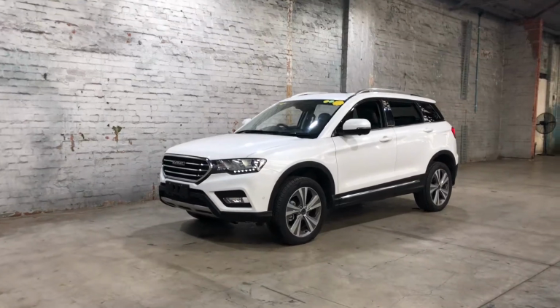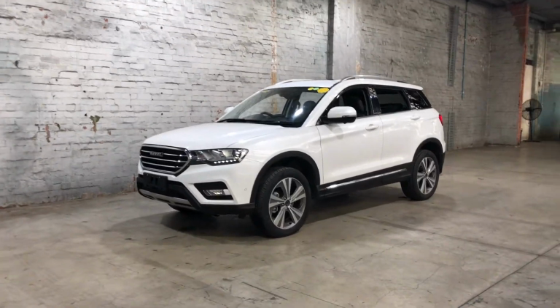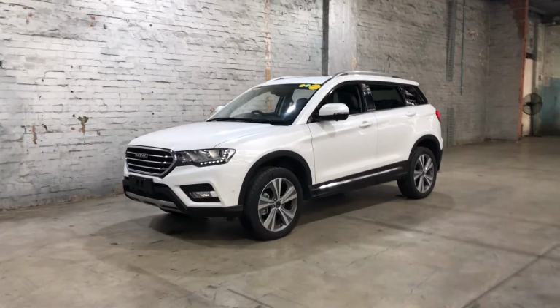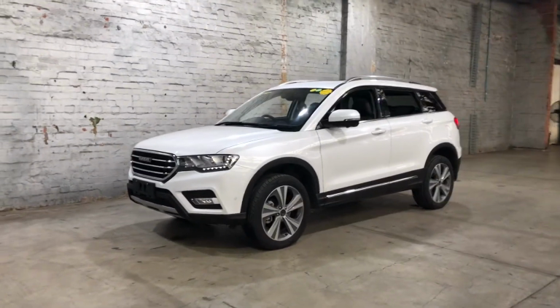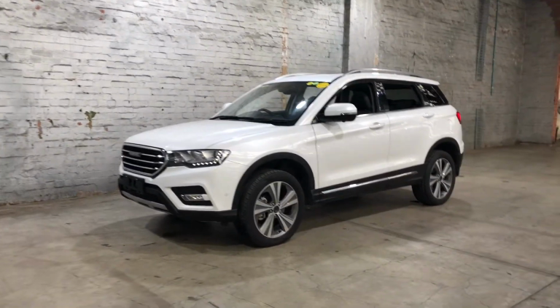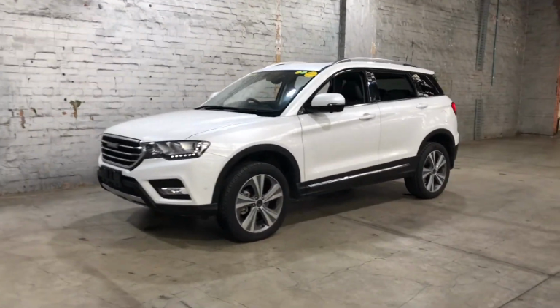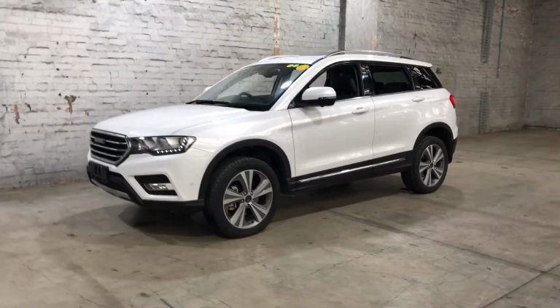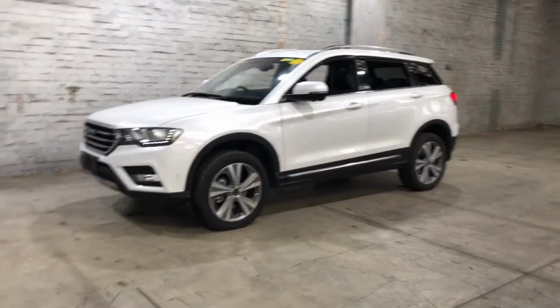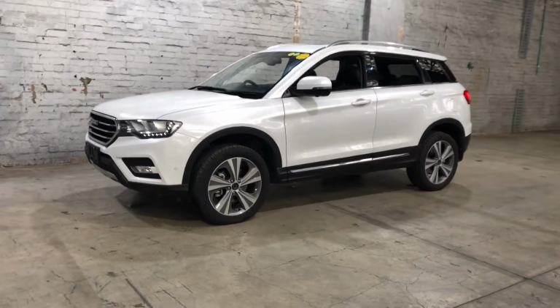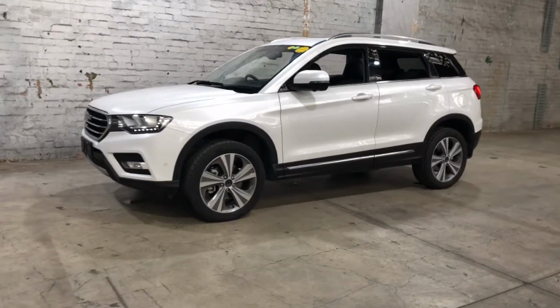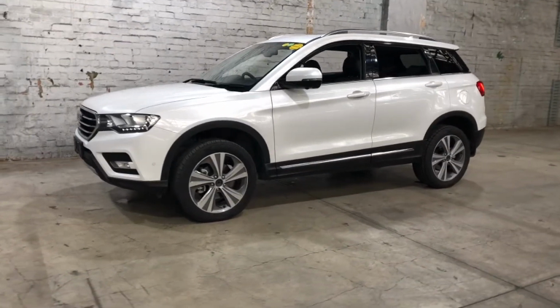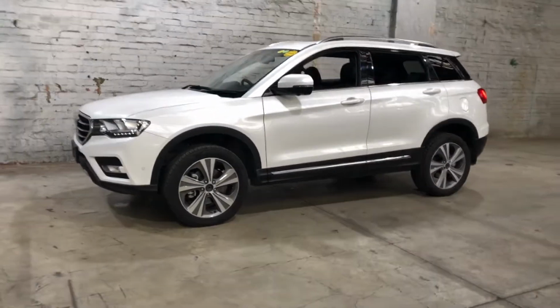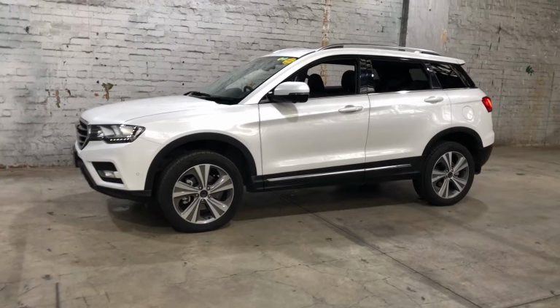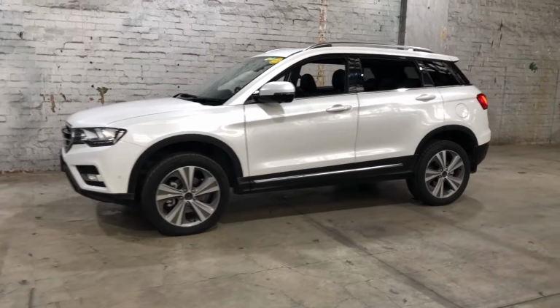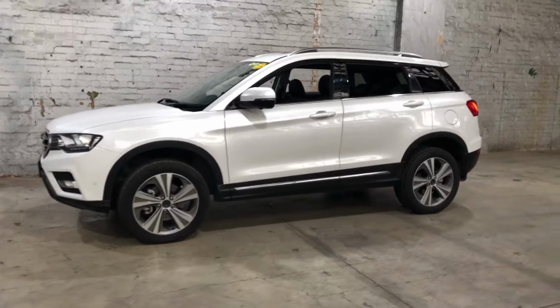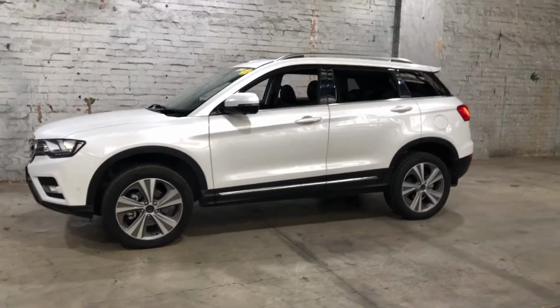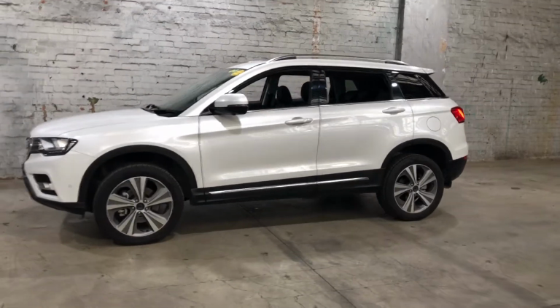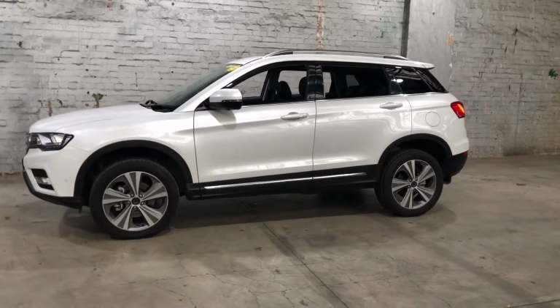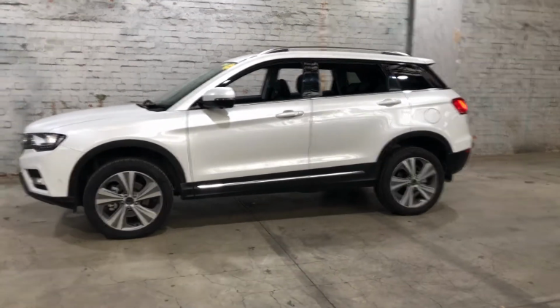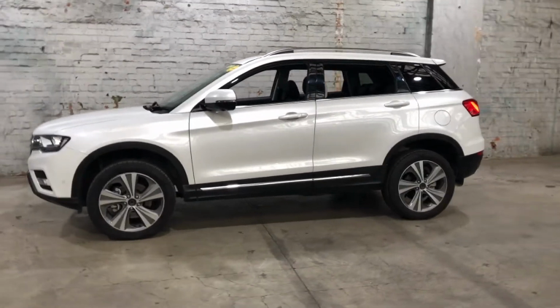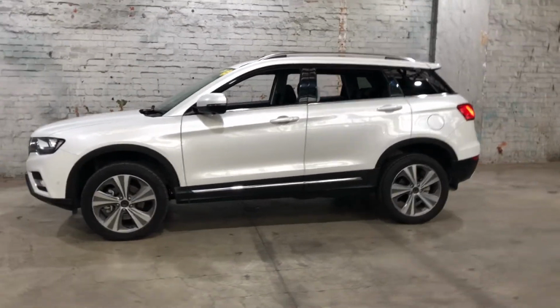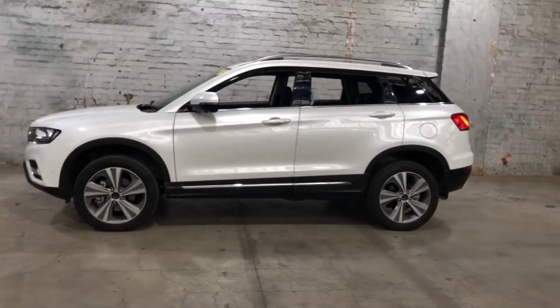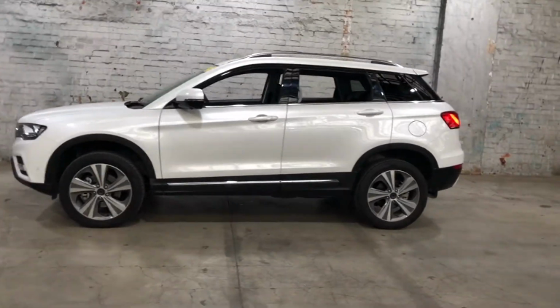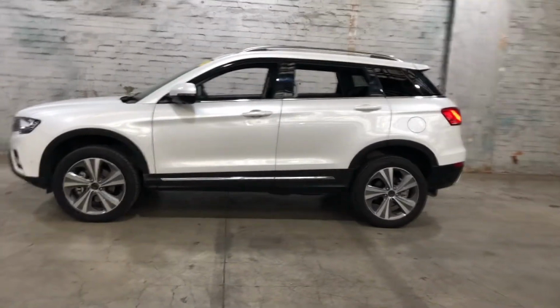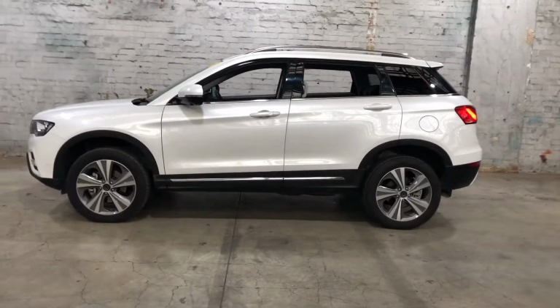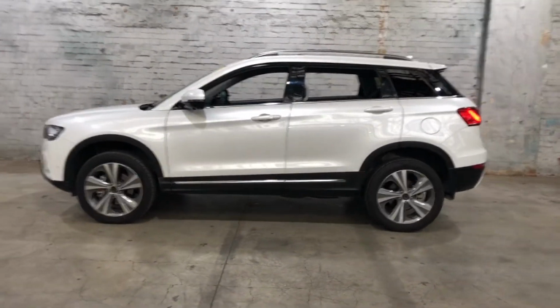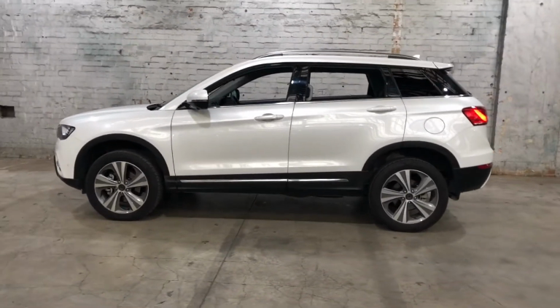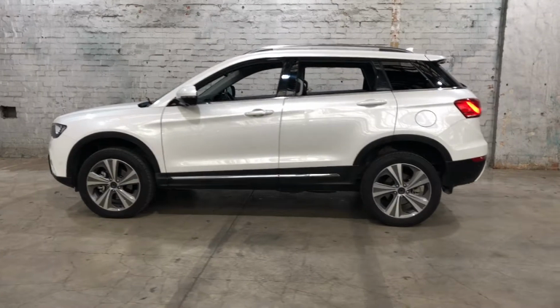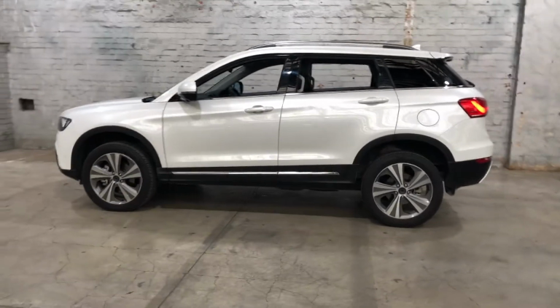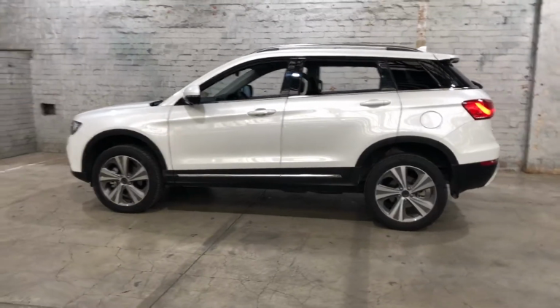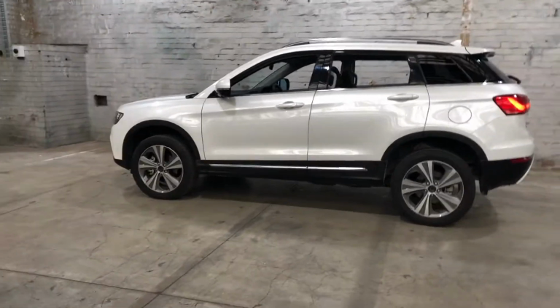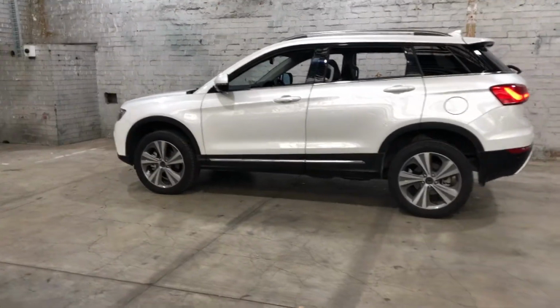Hey guys, thank you for your inquiry on our 2020 Hadwell H6. This H6 is powered by a 2-litre turbocharged 4-cylinder engine with a fuel efficiency of just 9.8 litres per 100k.